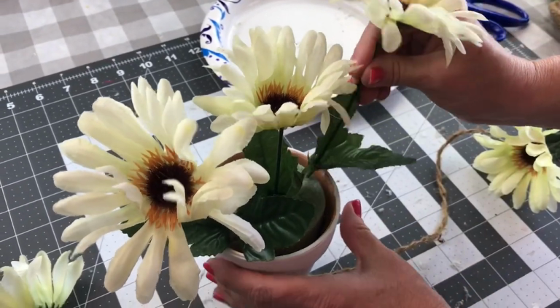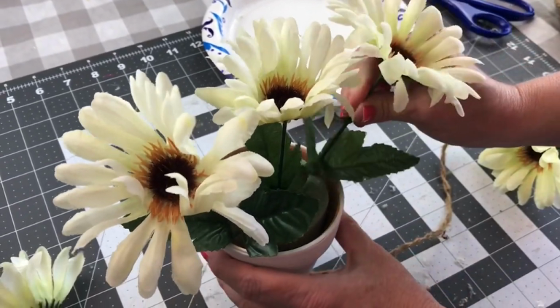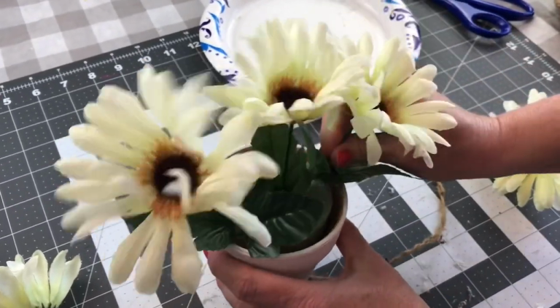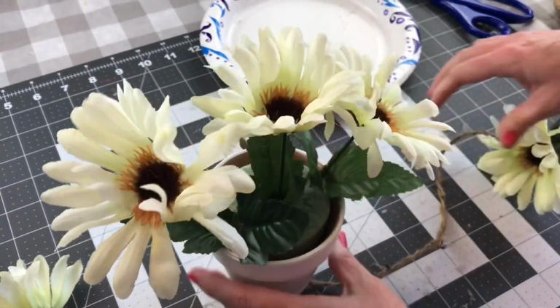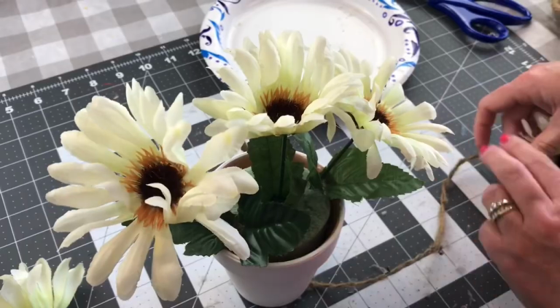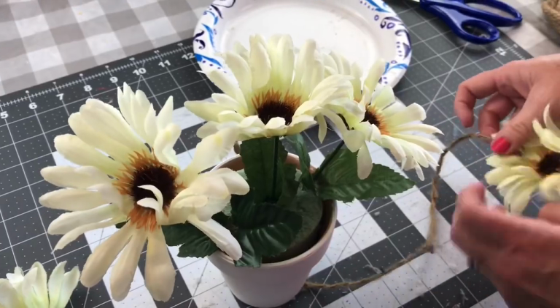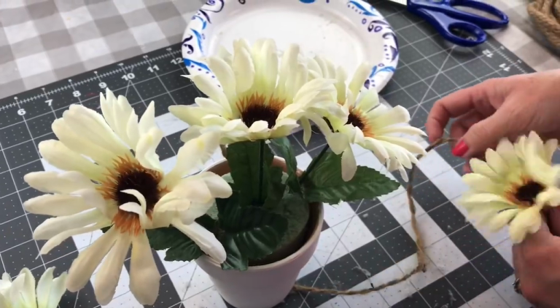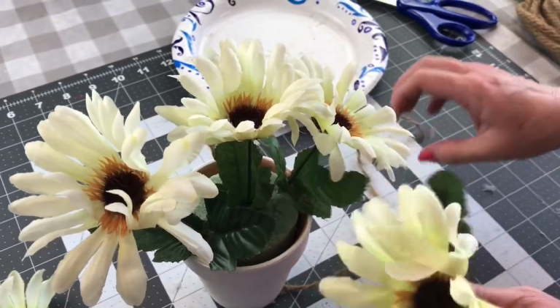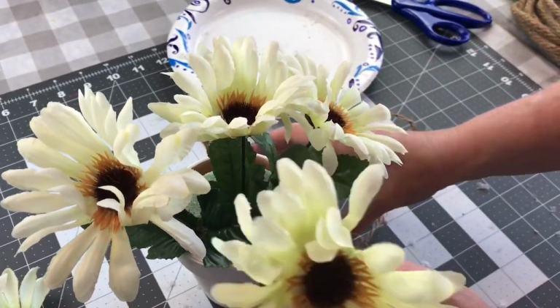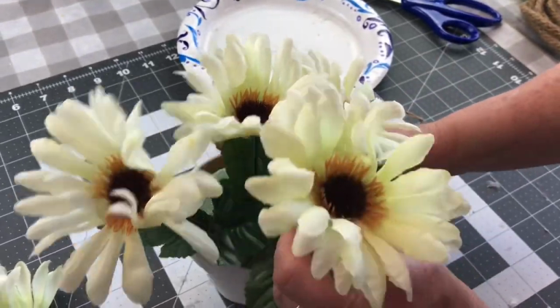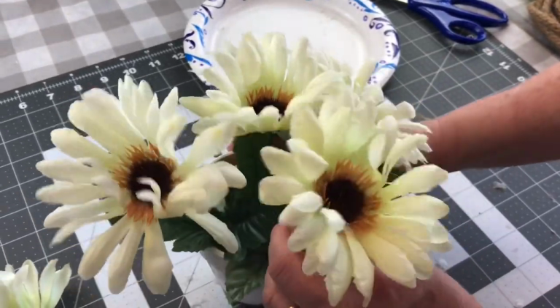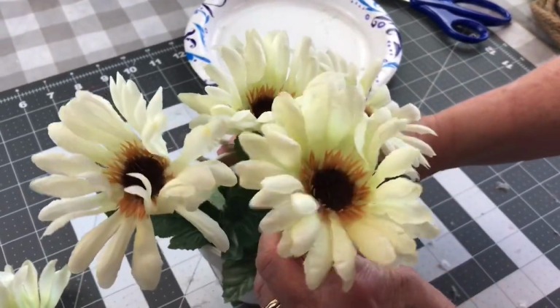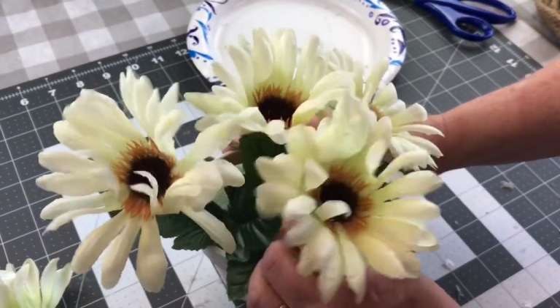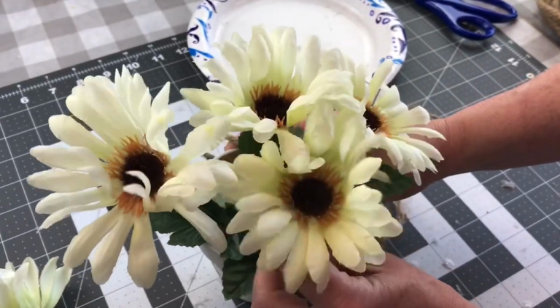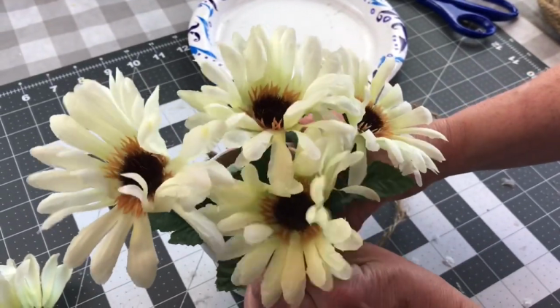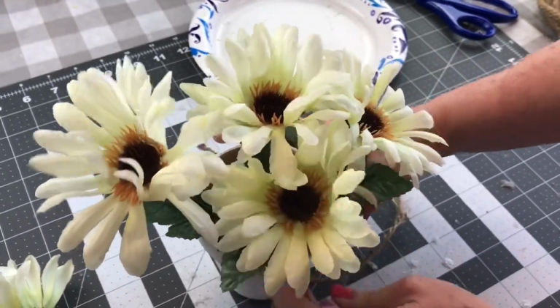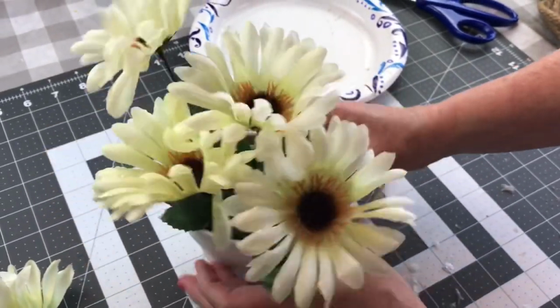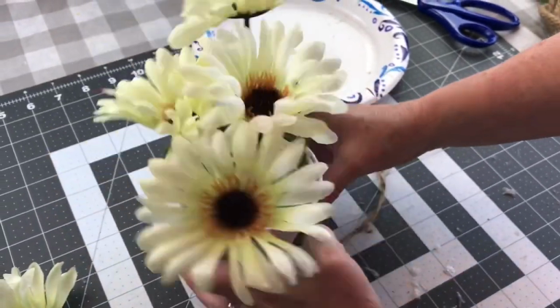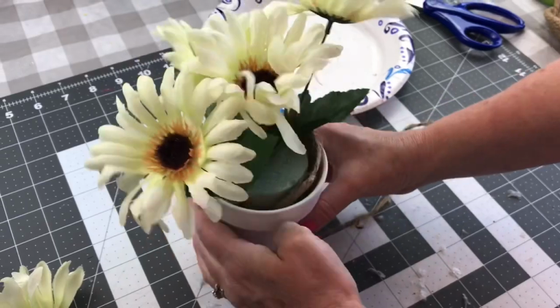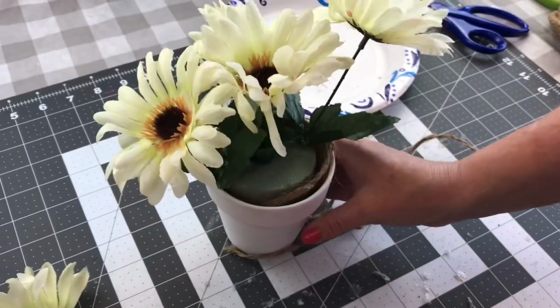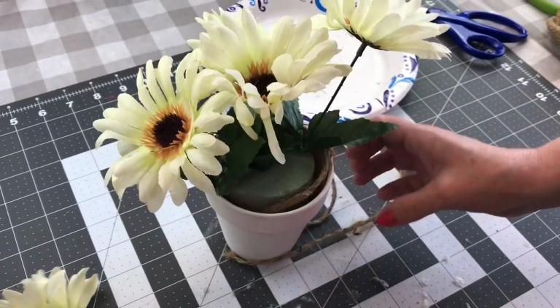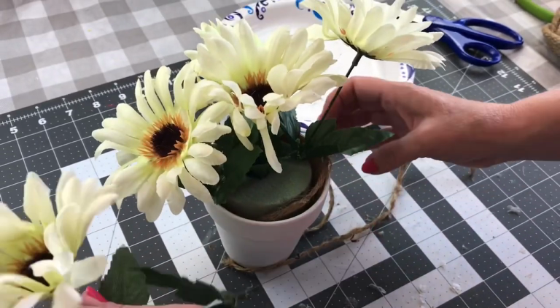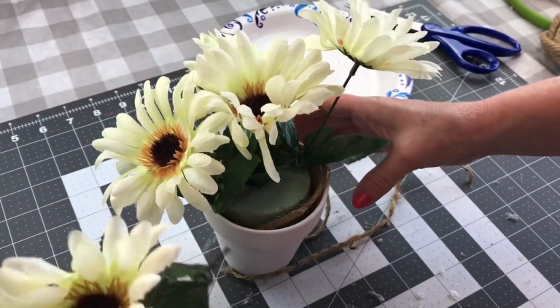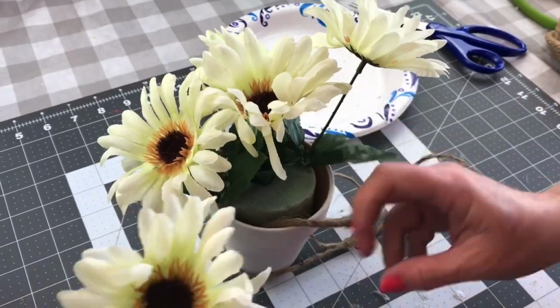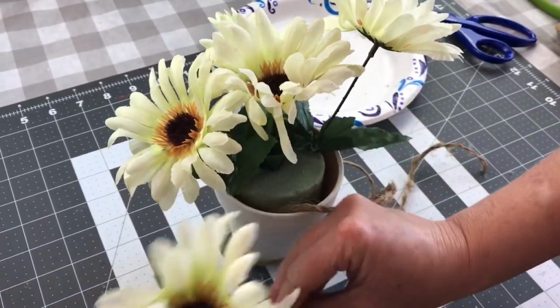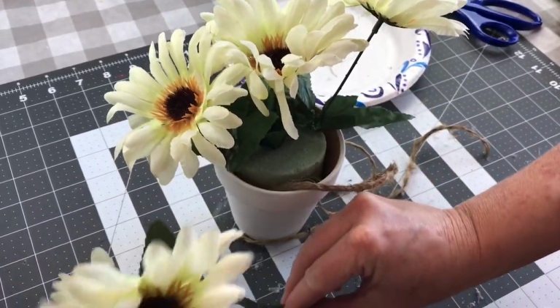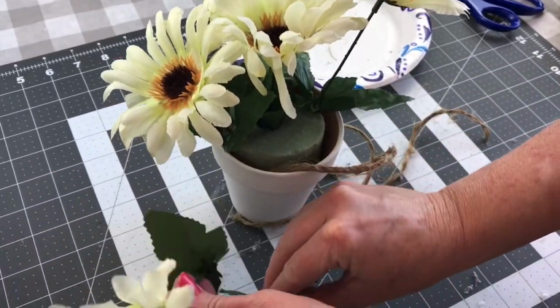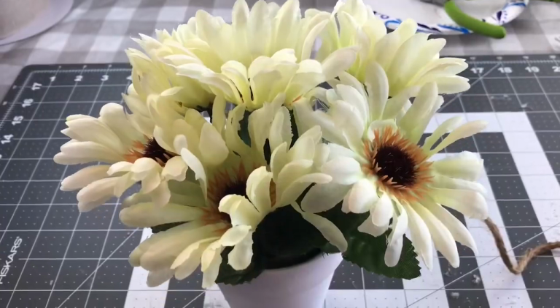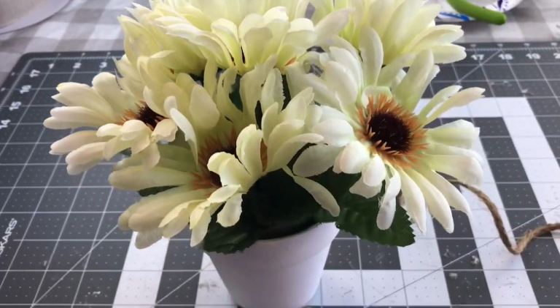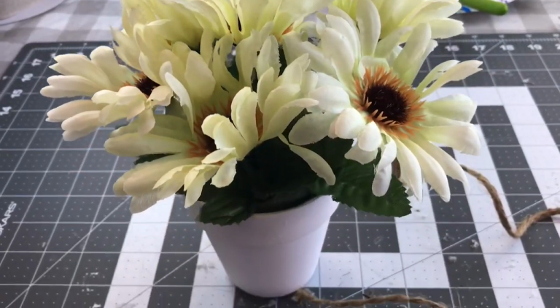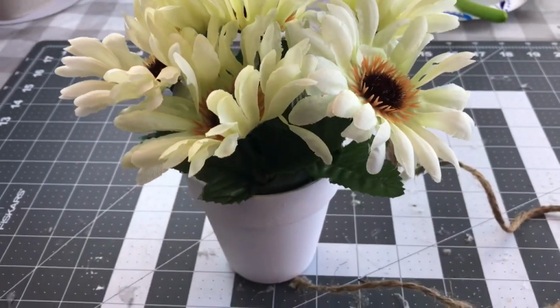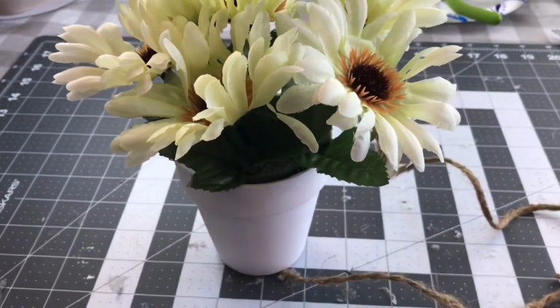There are lots of different ways to decorate these little plastic sand shovels. I made one last year — it was a little bit different size — so I'll link that tutorial in the description box for you just in case you want to watch it.